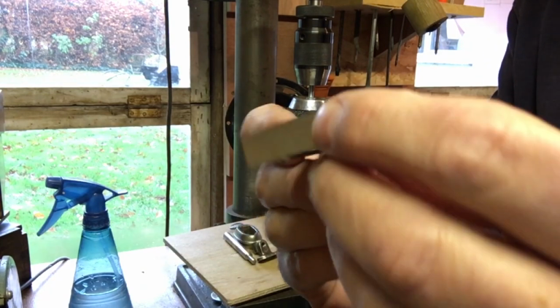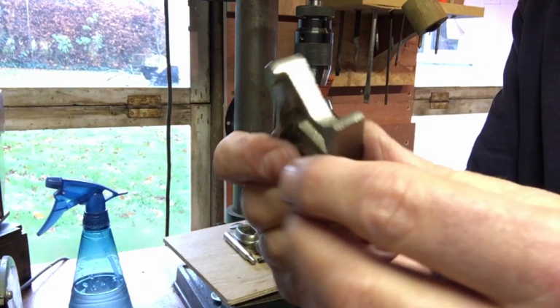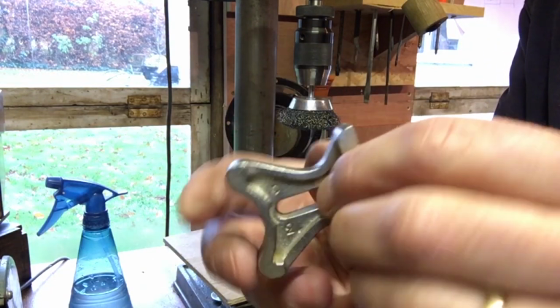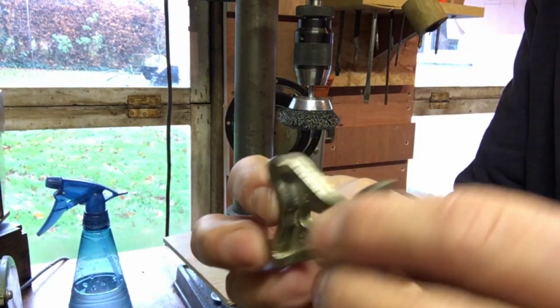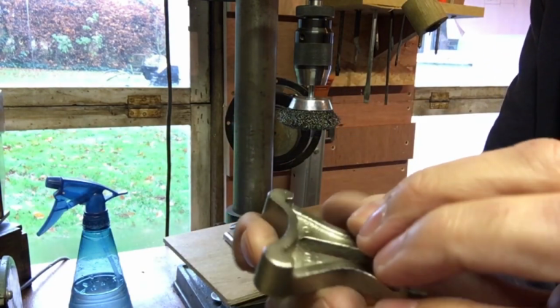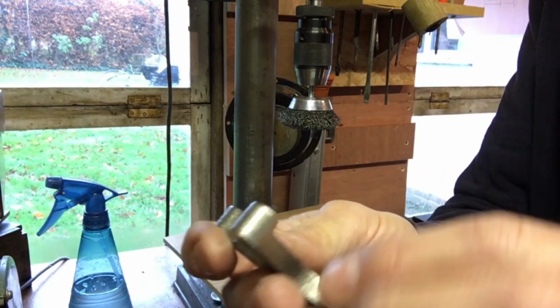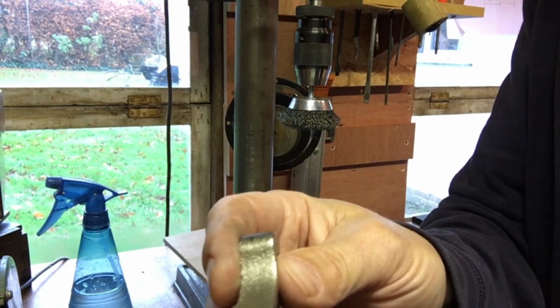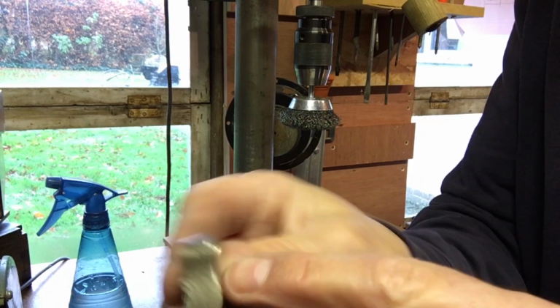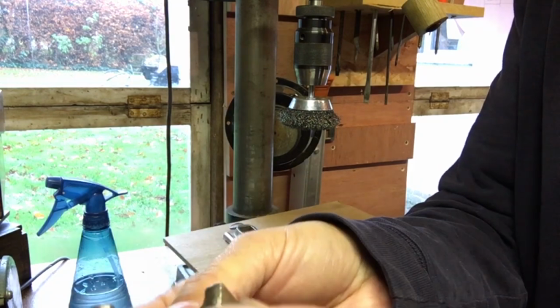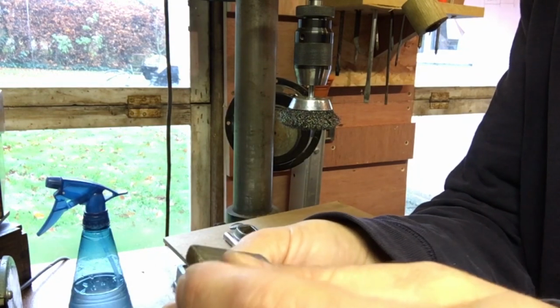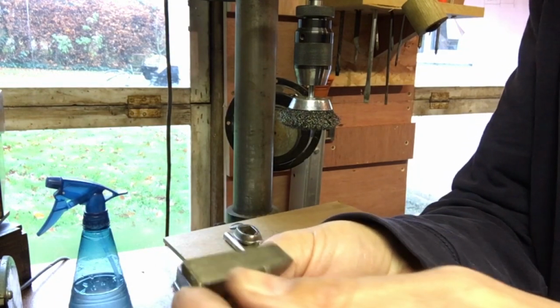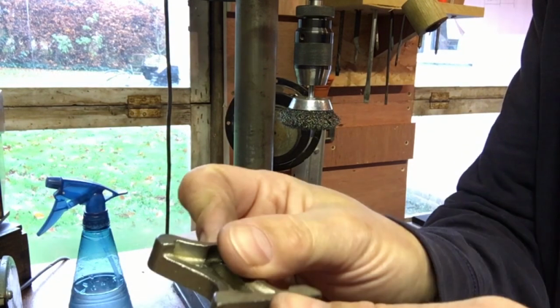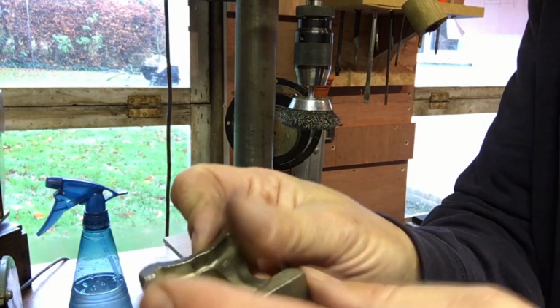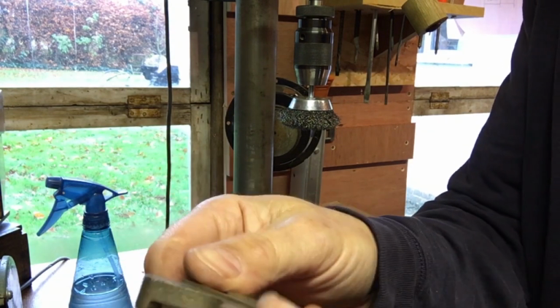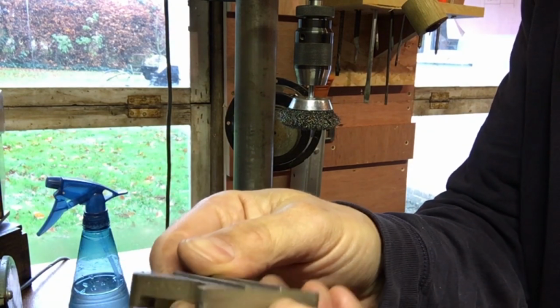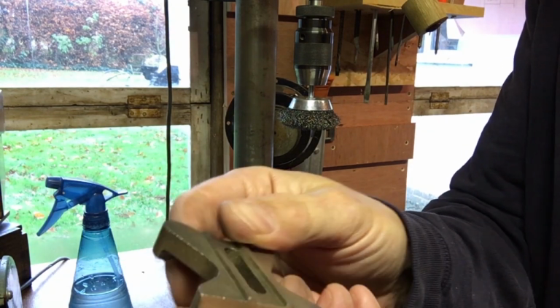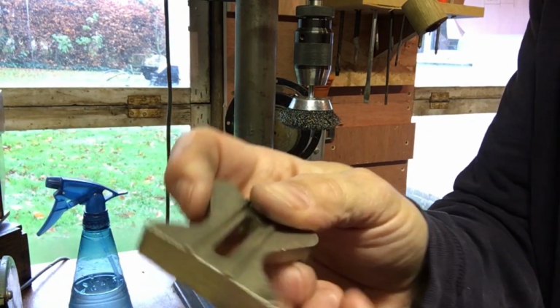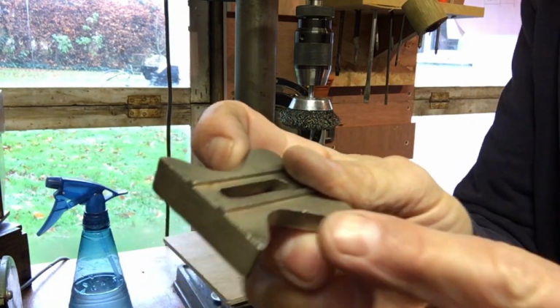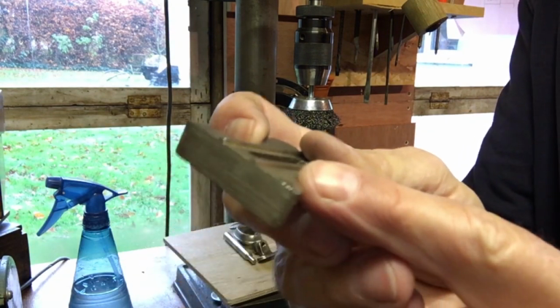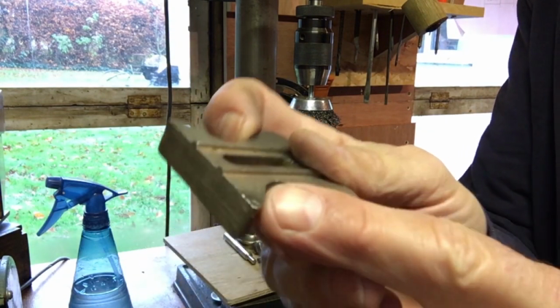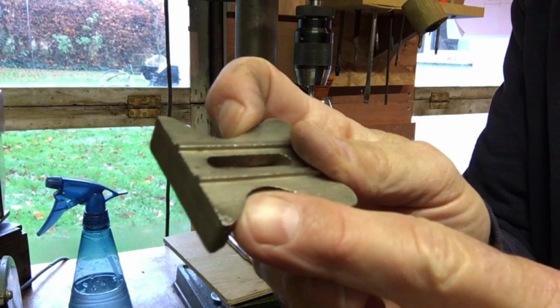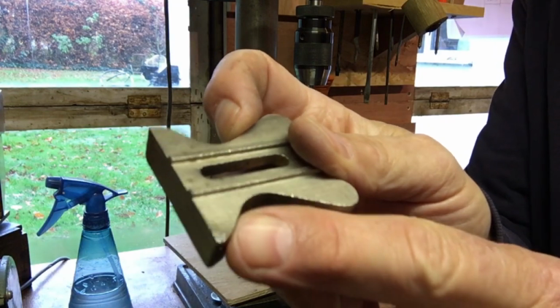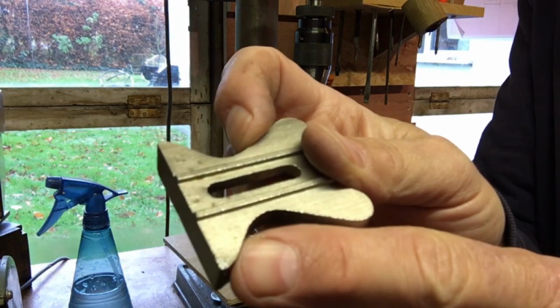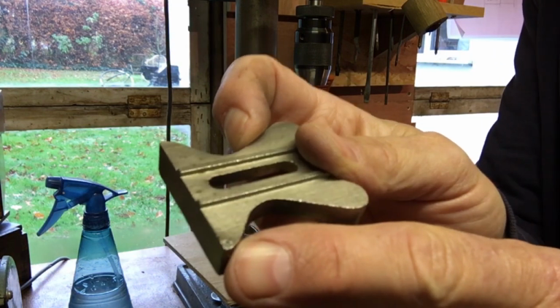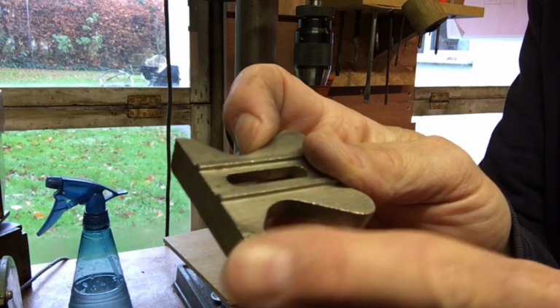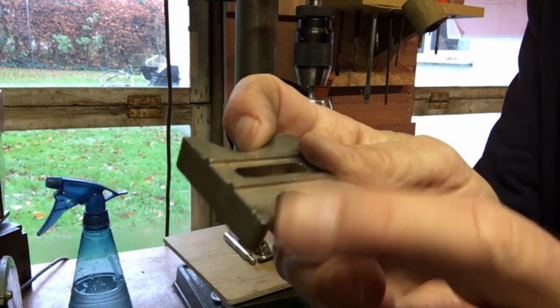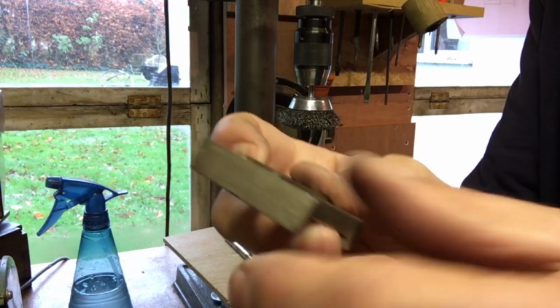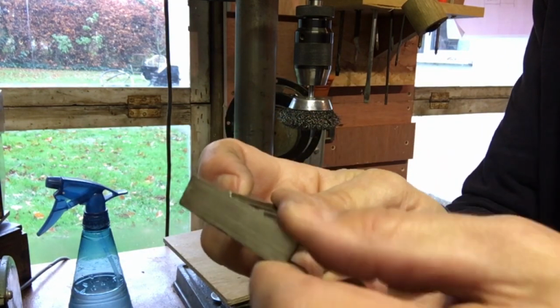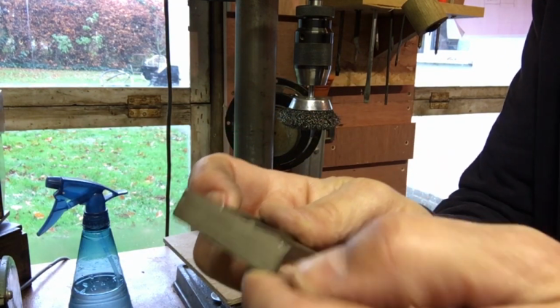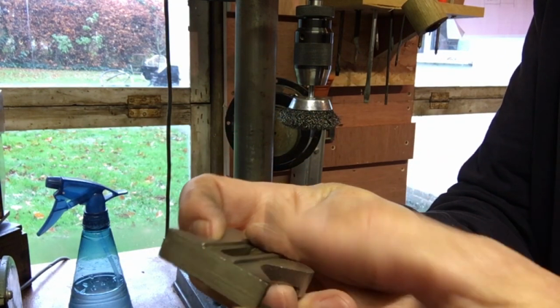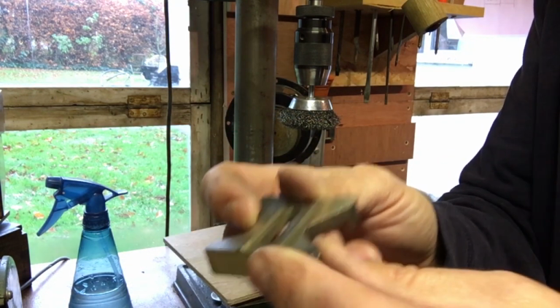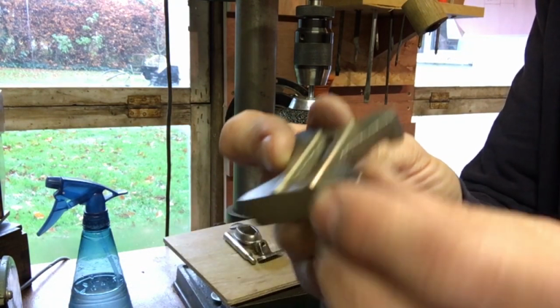There are one or two spots where the nickel is starting to come away, but it's quite thick. There's just a little tiny corner there where I can see it, but there's nothing I can do about it anyway. As long as it's flat, that's fine.